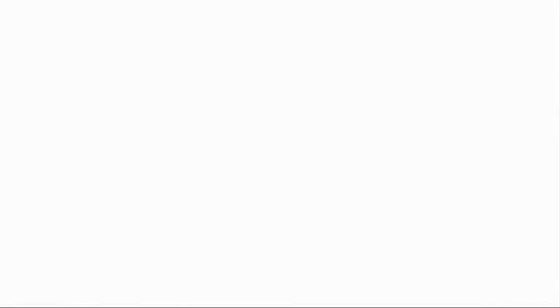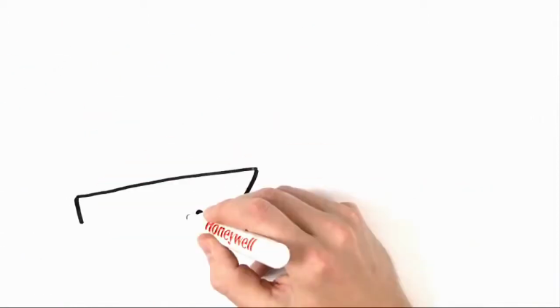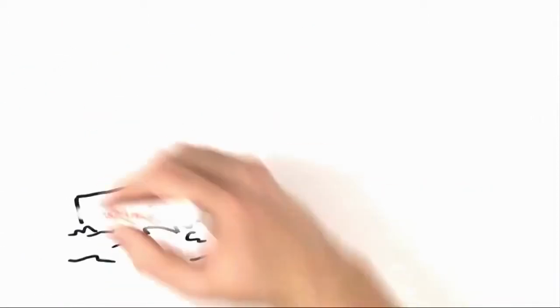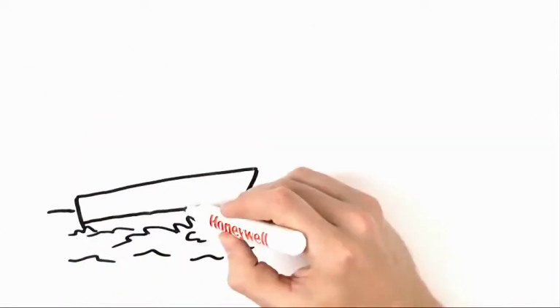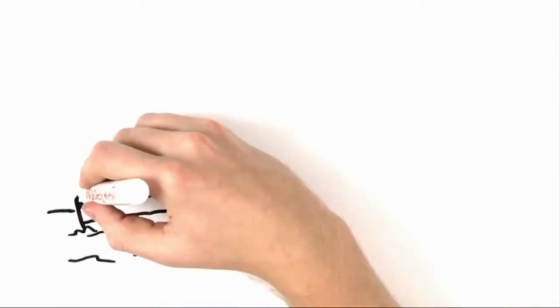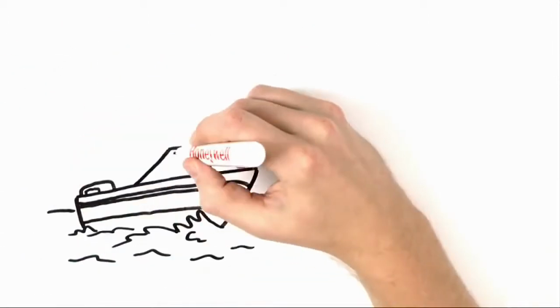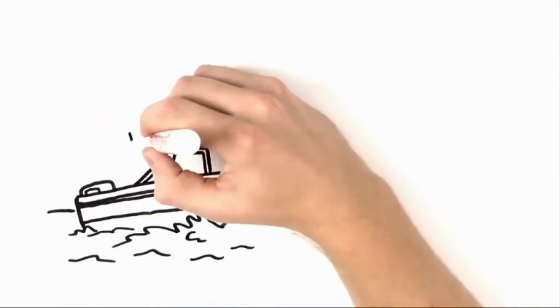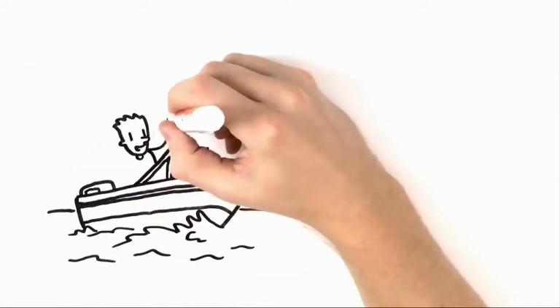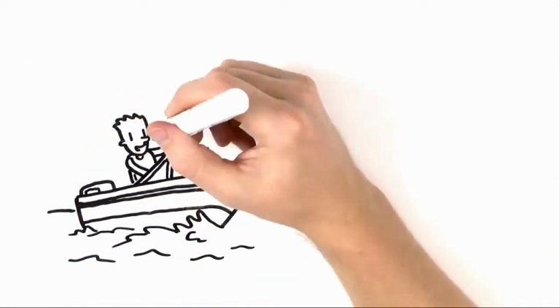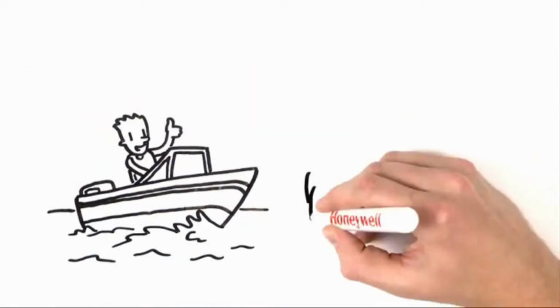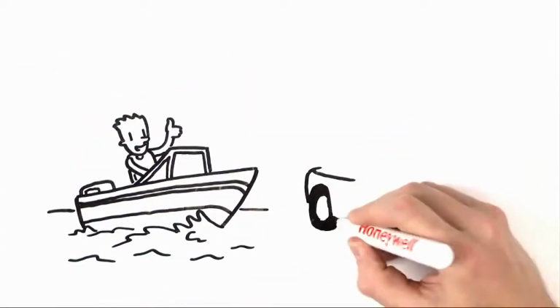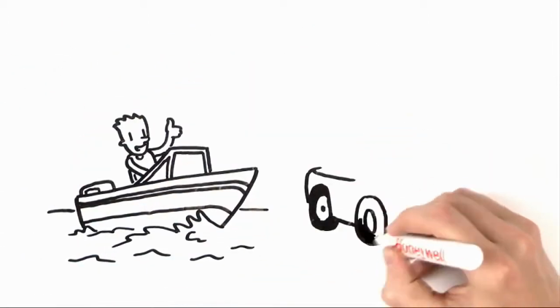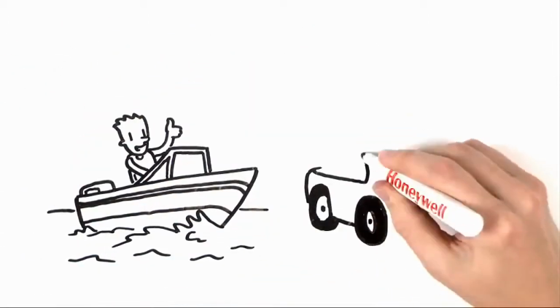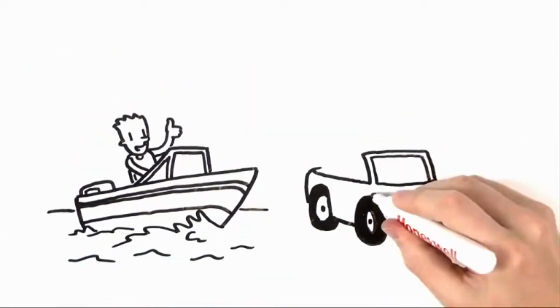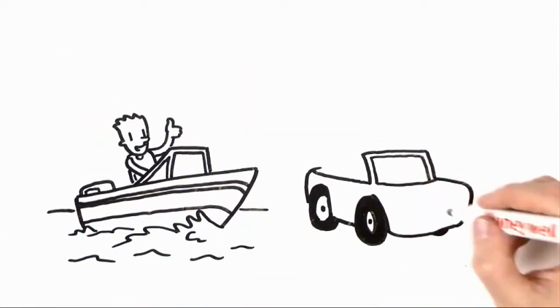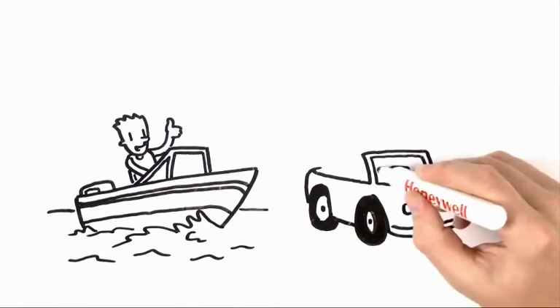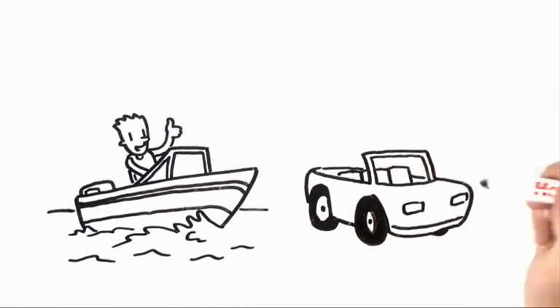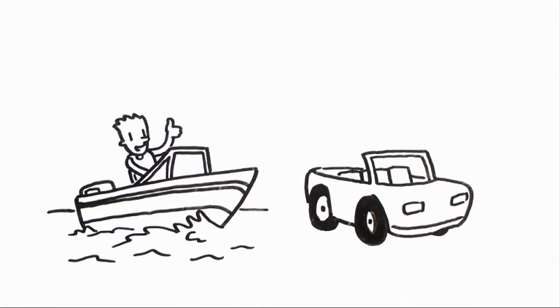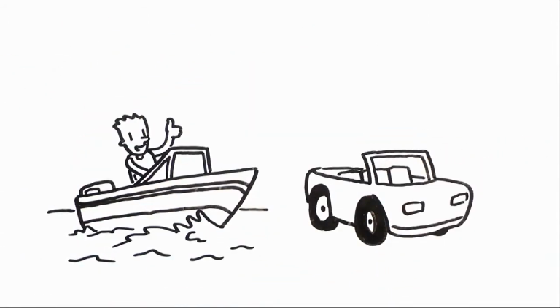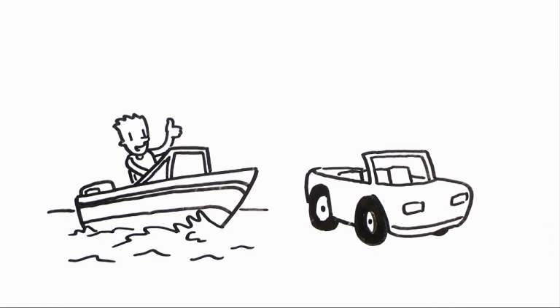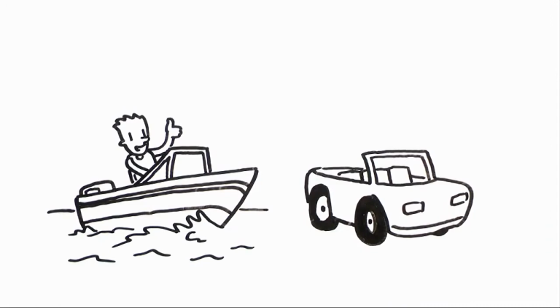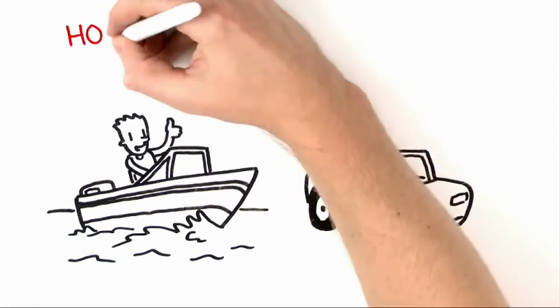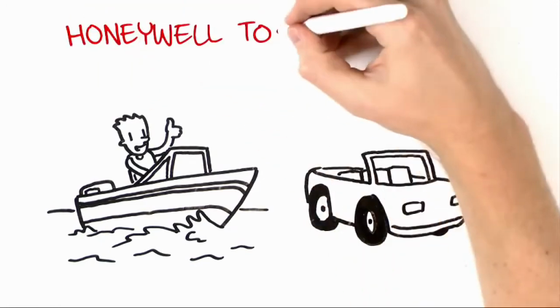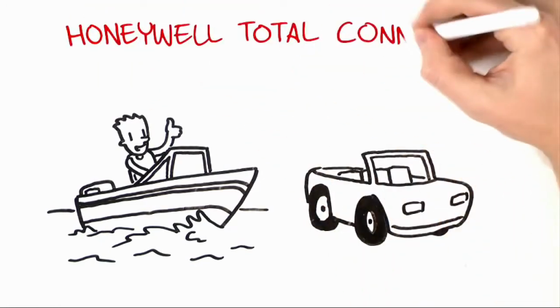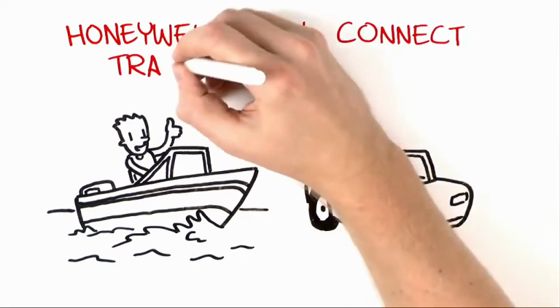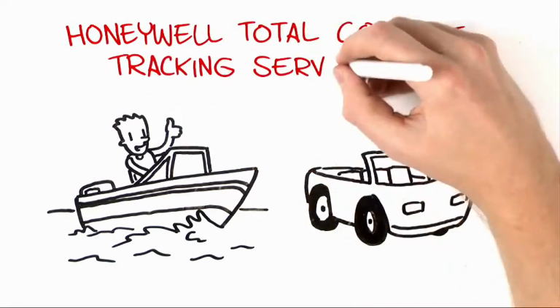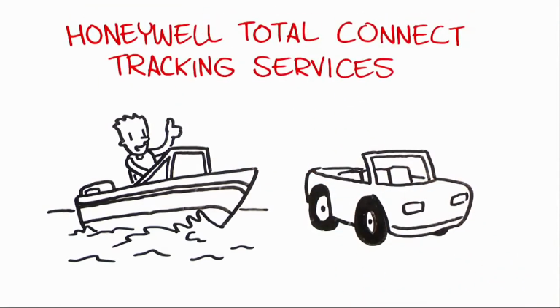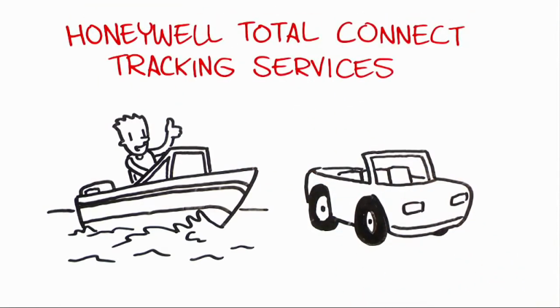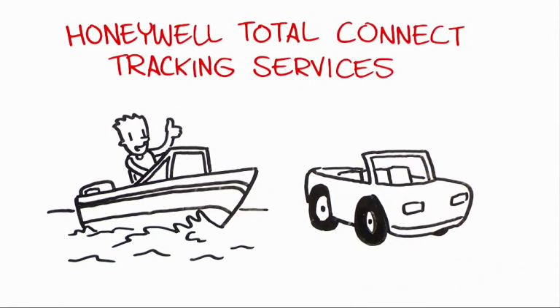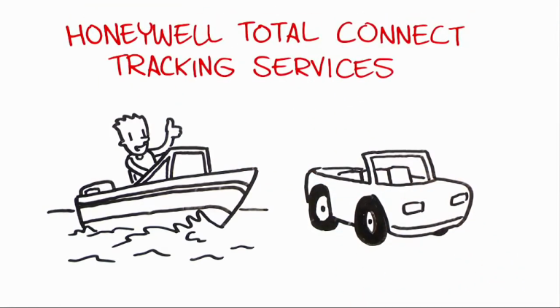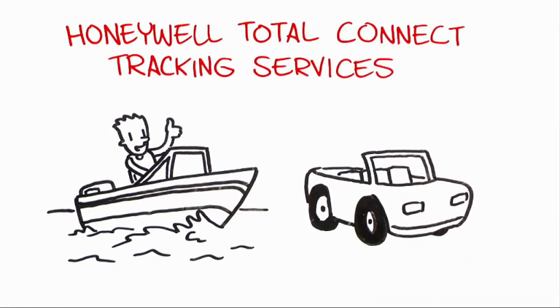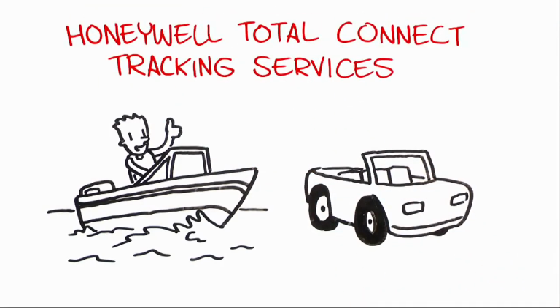But what happens when vehicles or other valuables you own are also on the go? That's where our new Honeywell Total Connect tracking services come in.